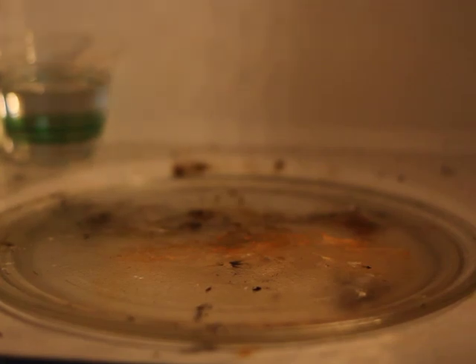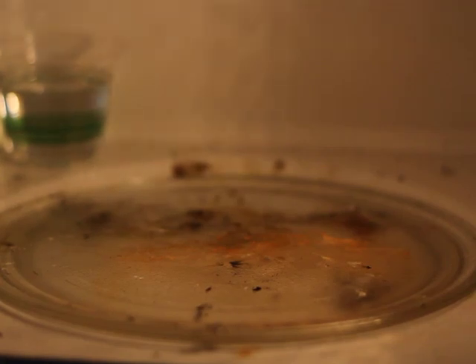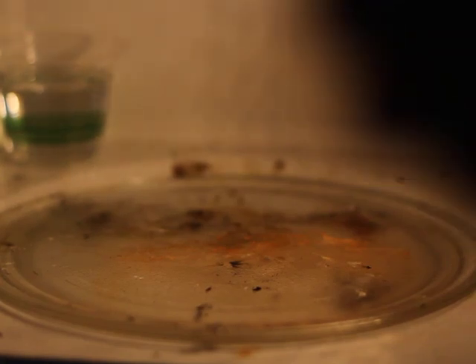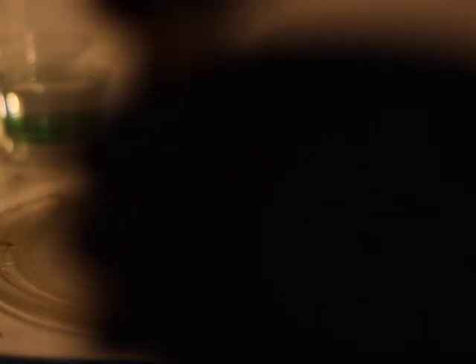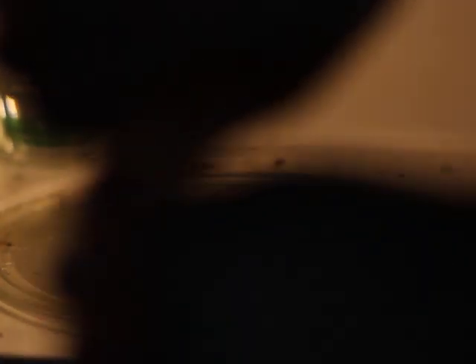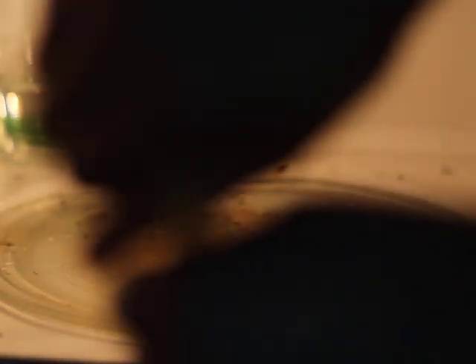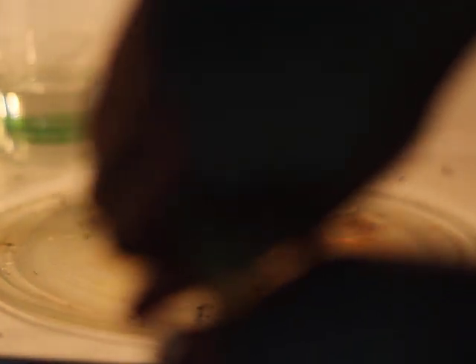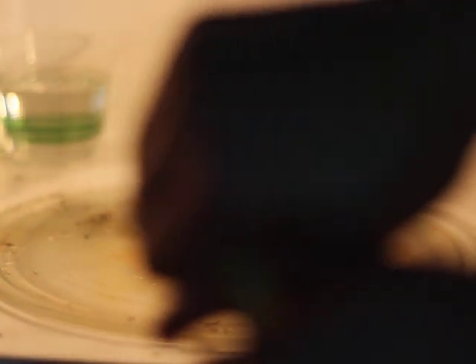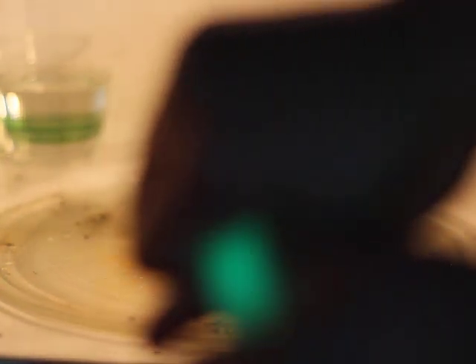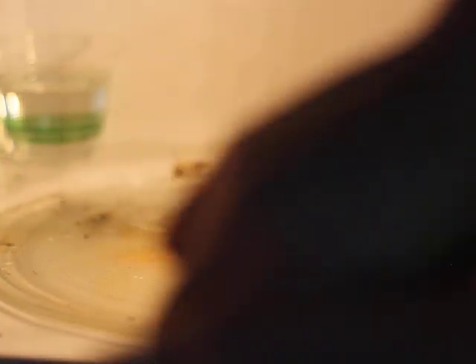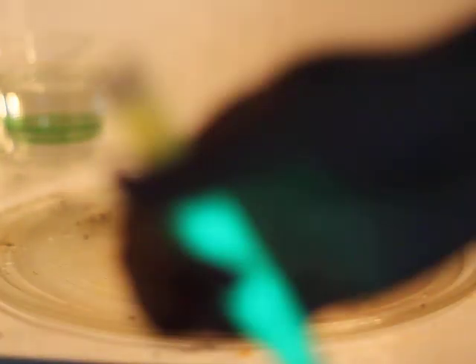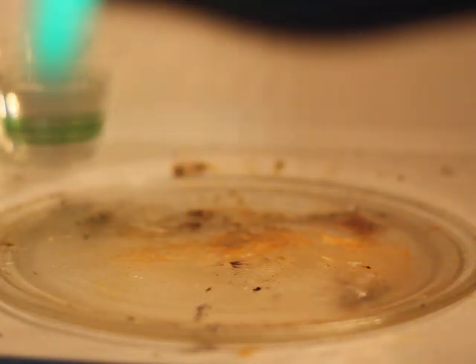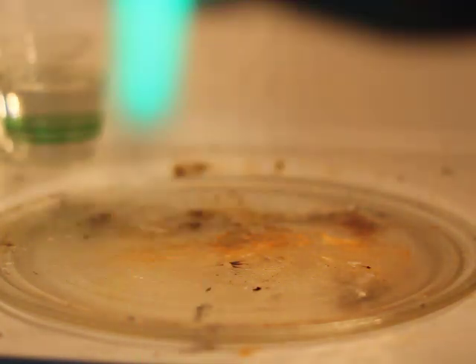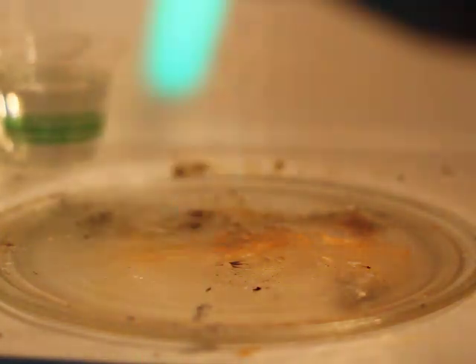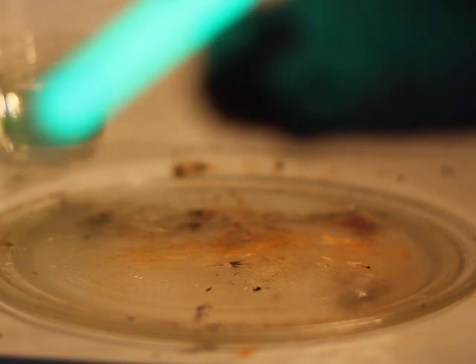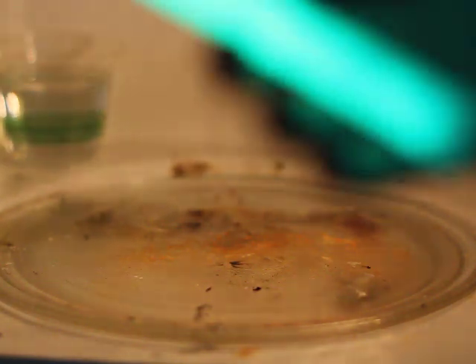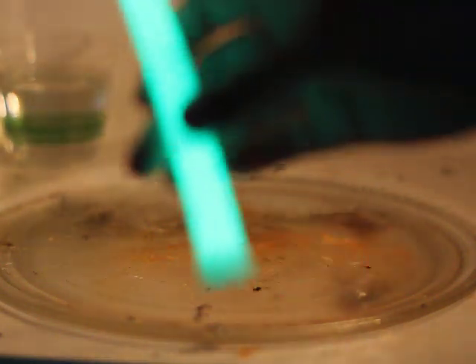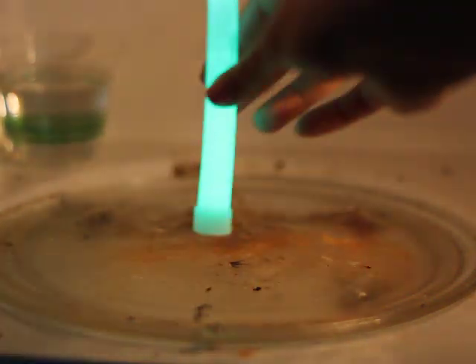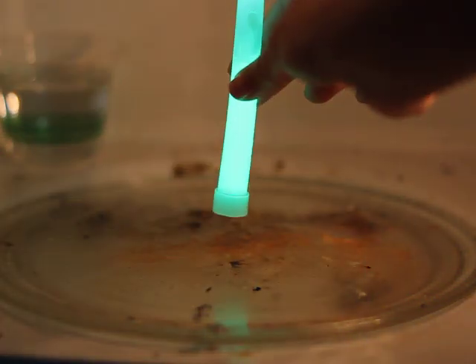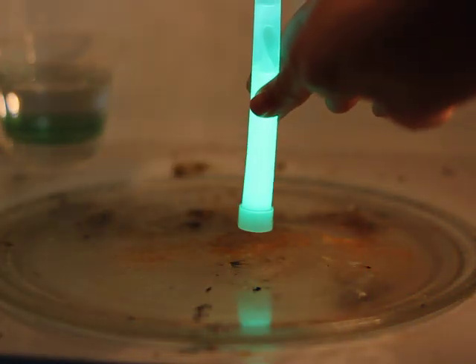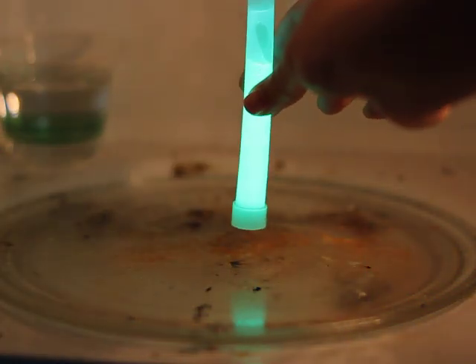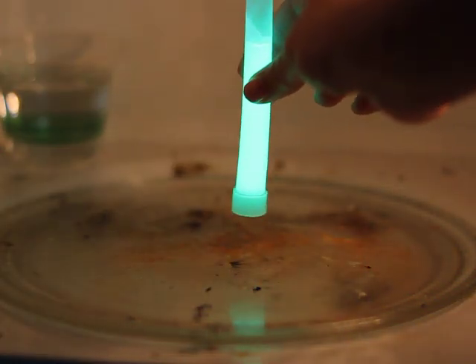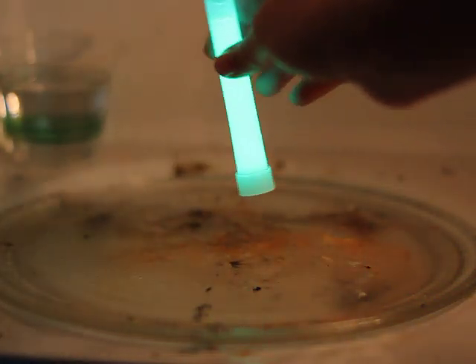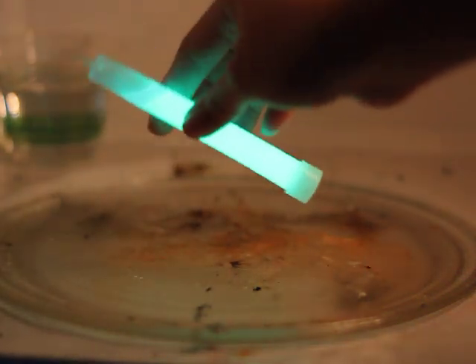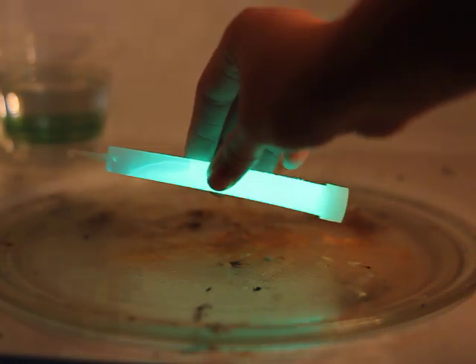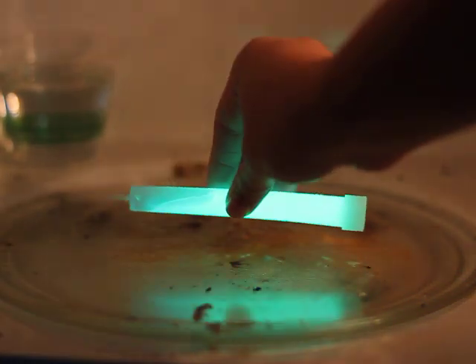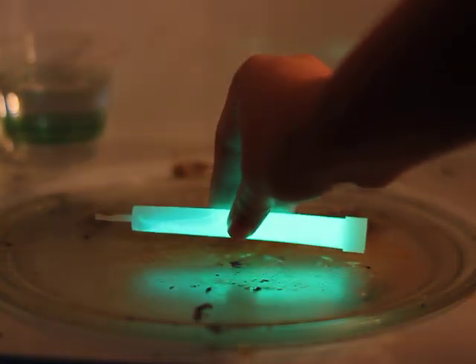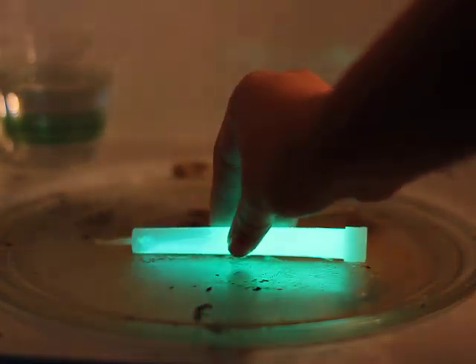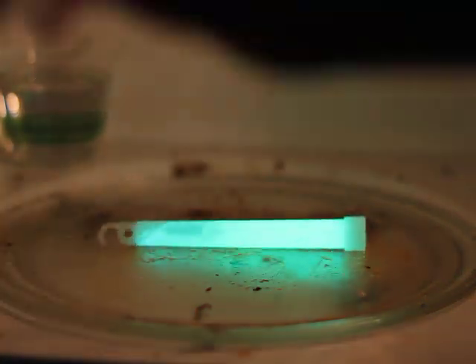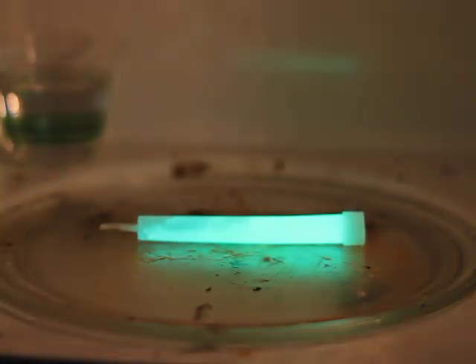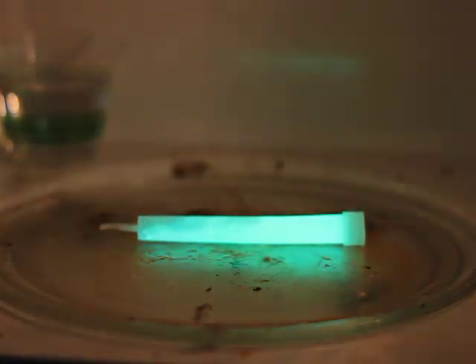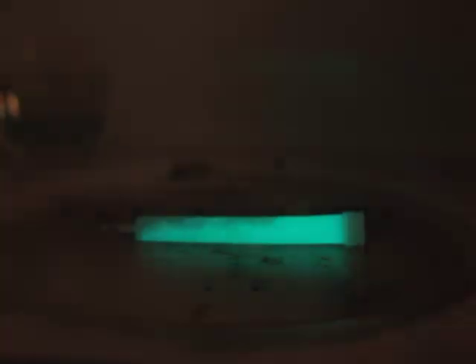First, you're going to want to break the glow stick and shake it up. Note the brightness of it before the chemical reaction. Put it in the microwave for about 15 seconds.